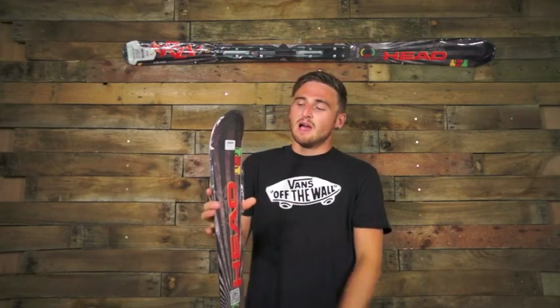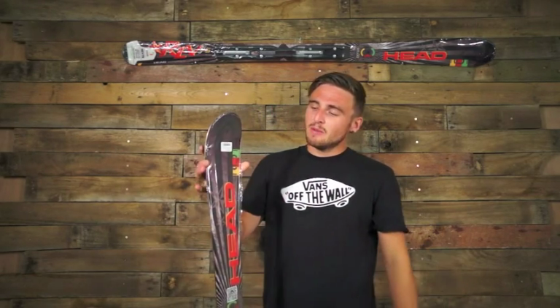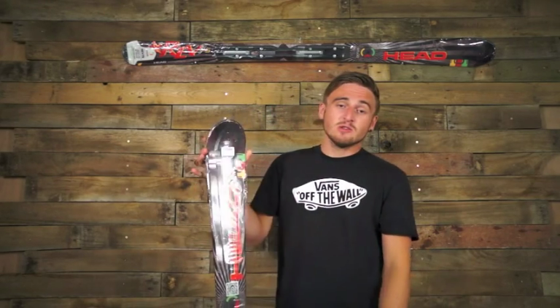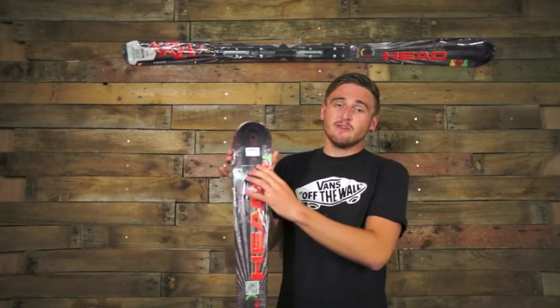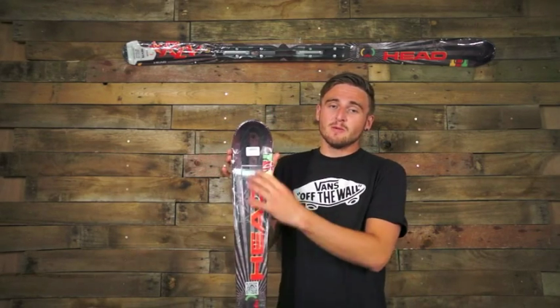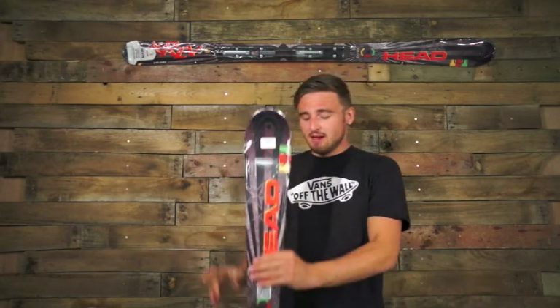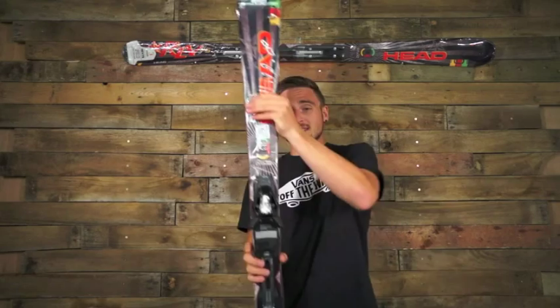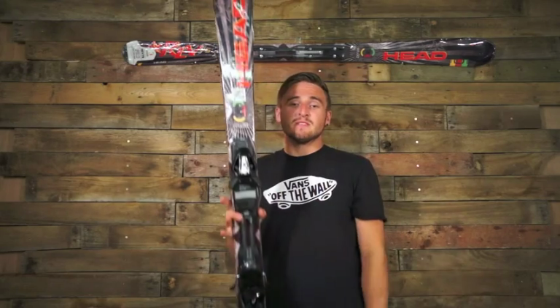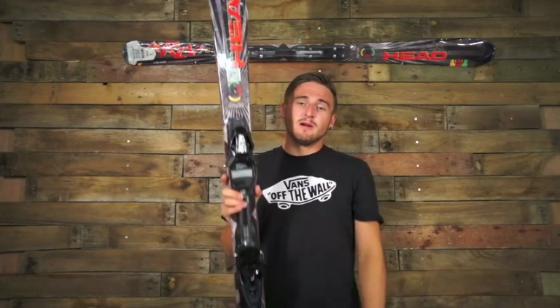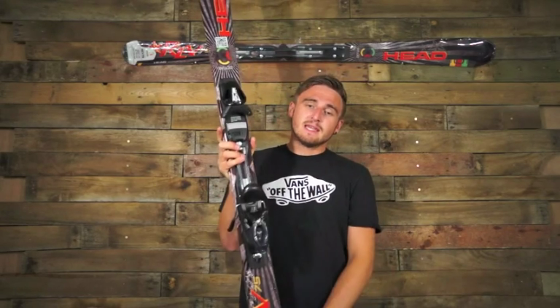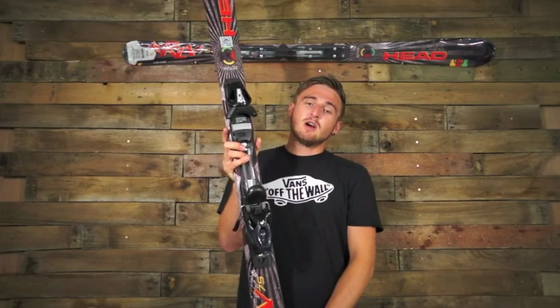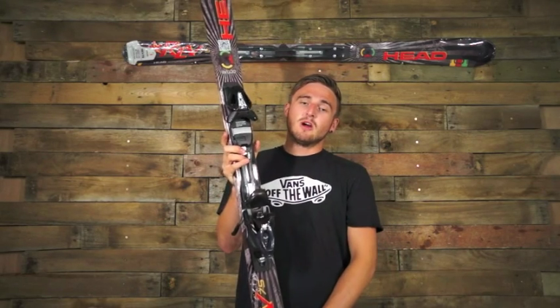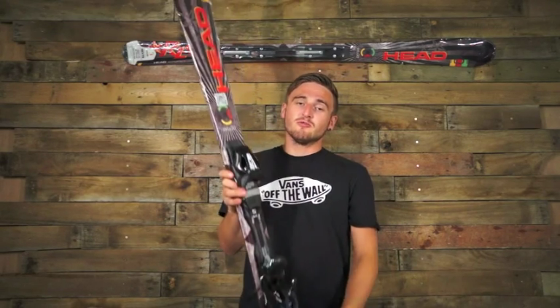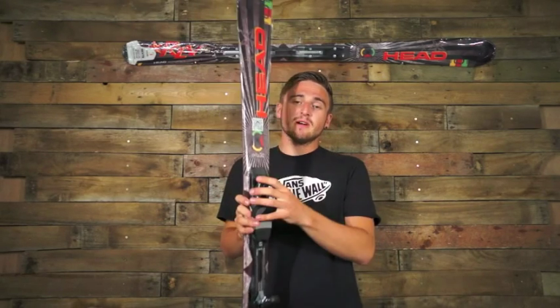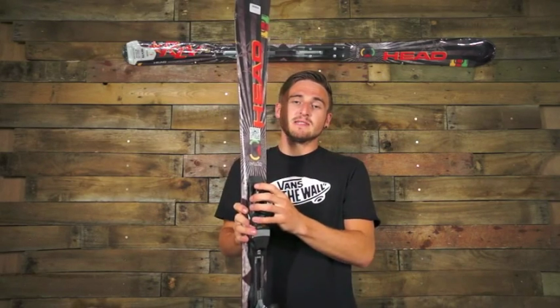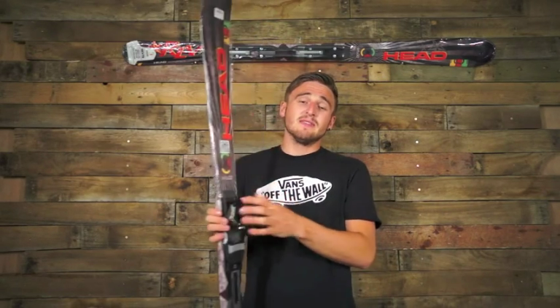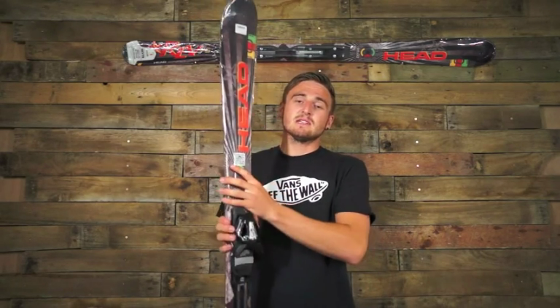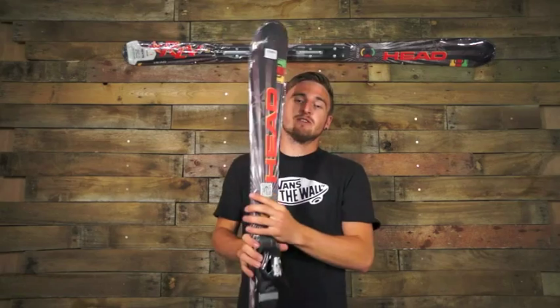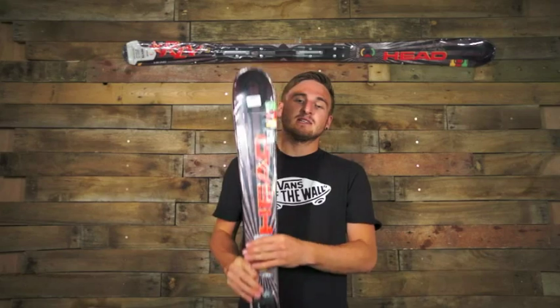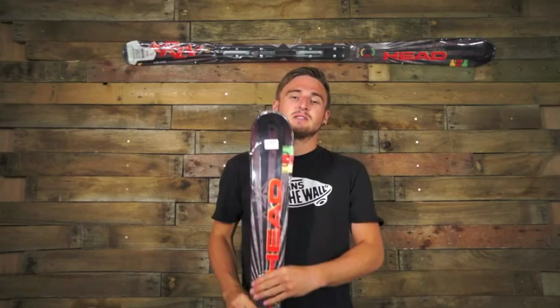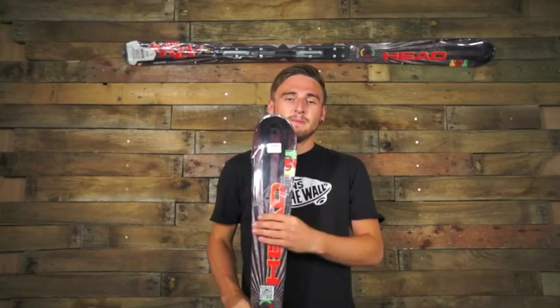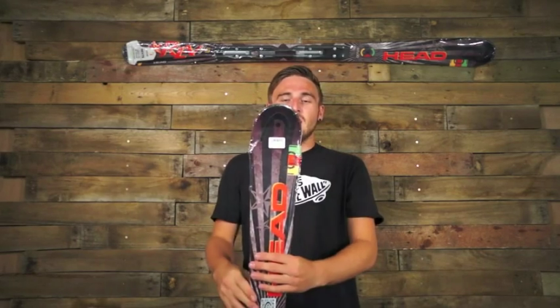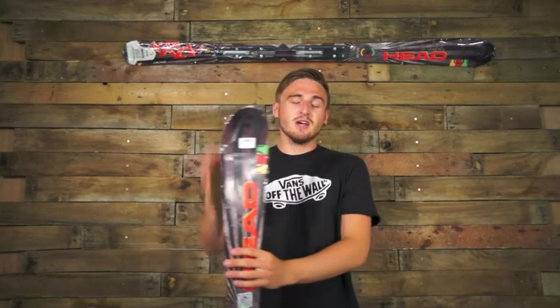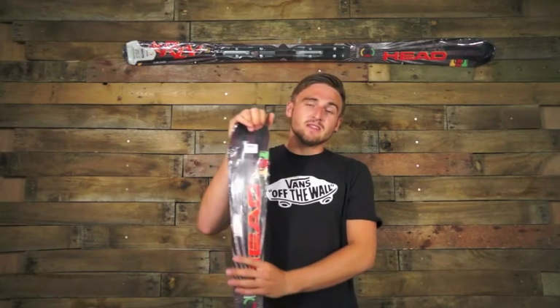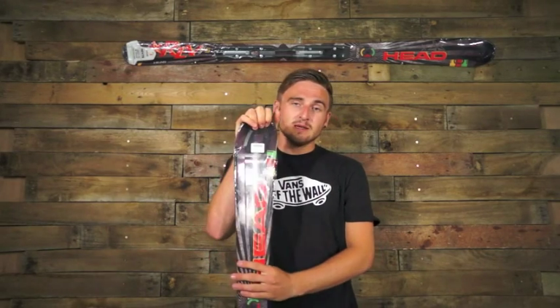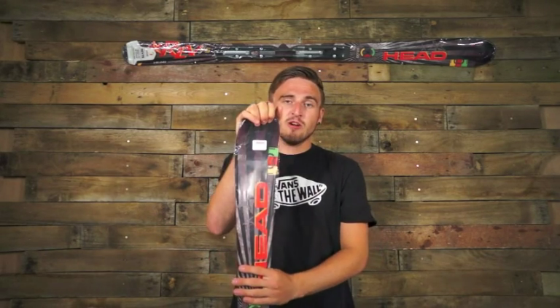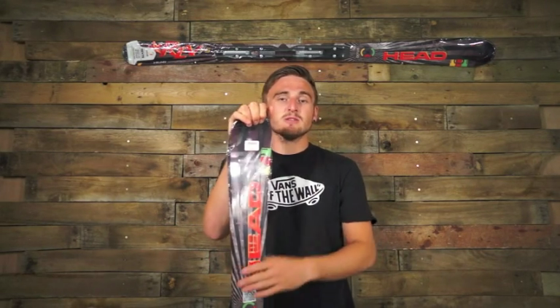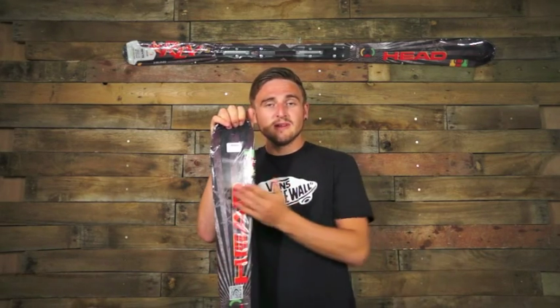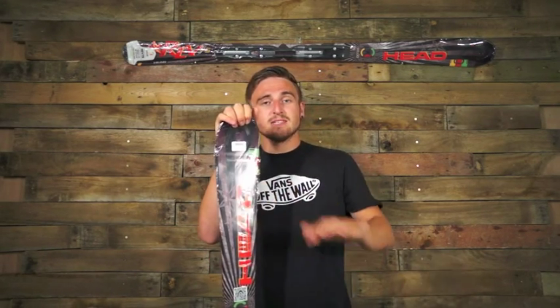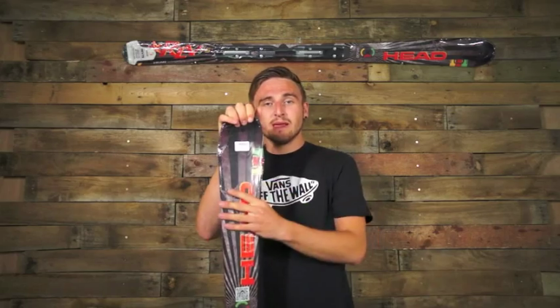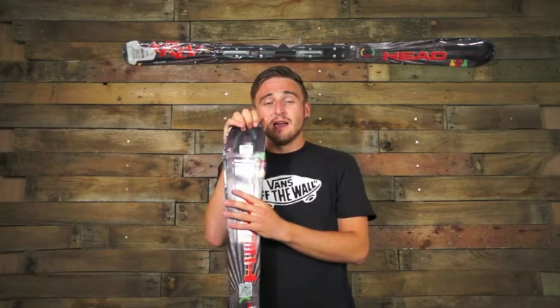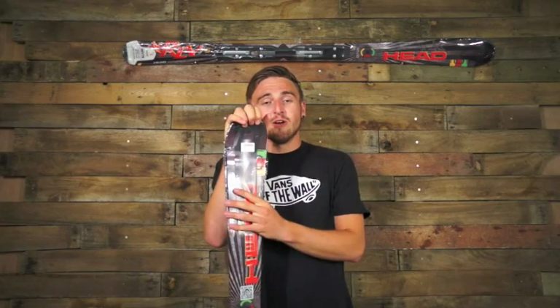At the tip it's 125mm, at the waist it's 75mm, and at the tail it's 109mm, so really nice size. This ski is actually 156cm. It has a turning radius of 13.5m, so it's really nice and nippy — a lot of fun.